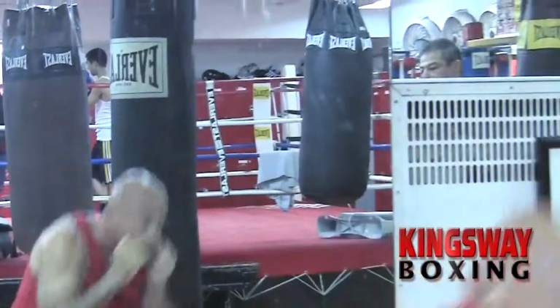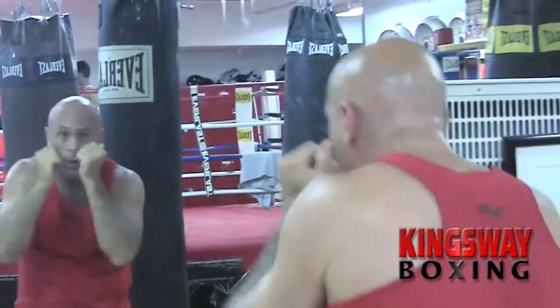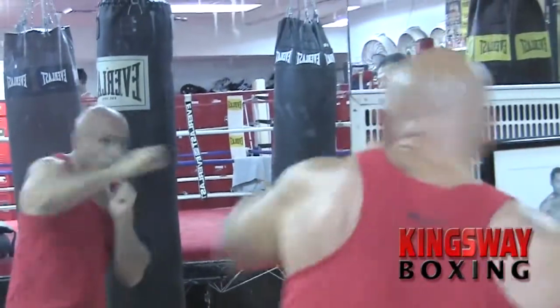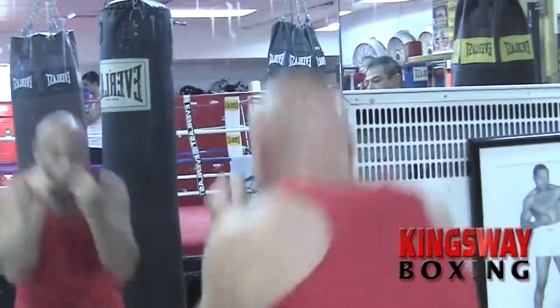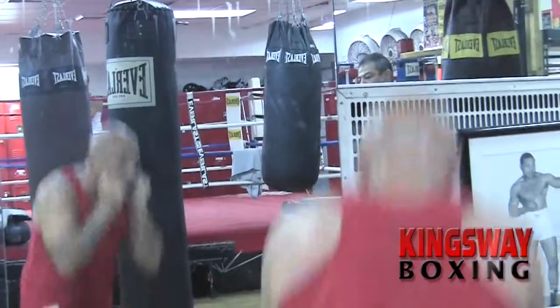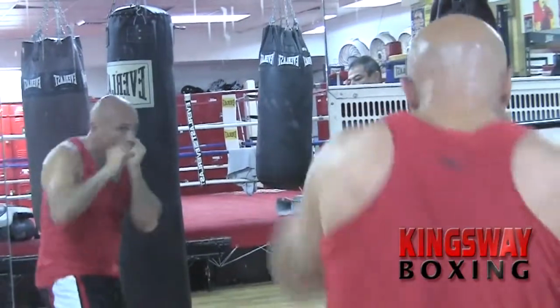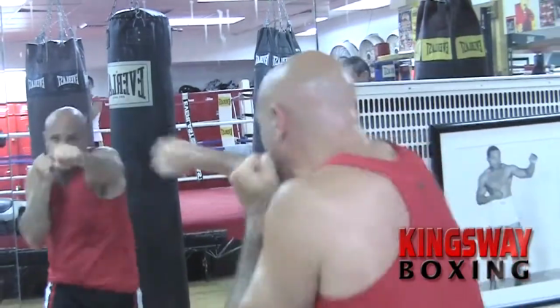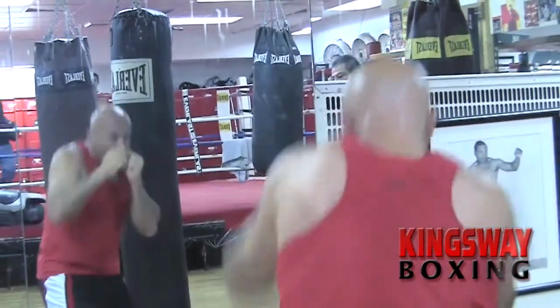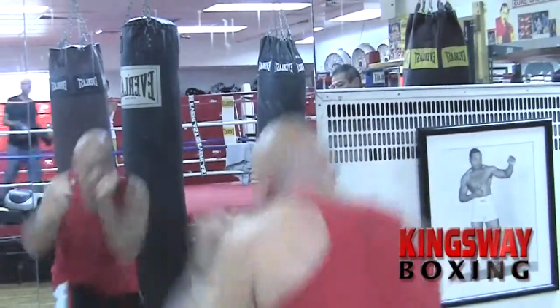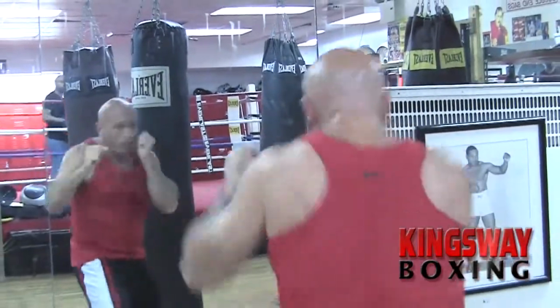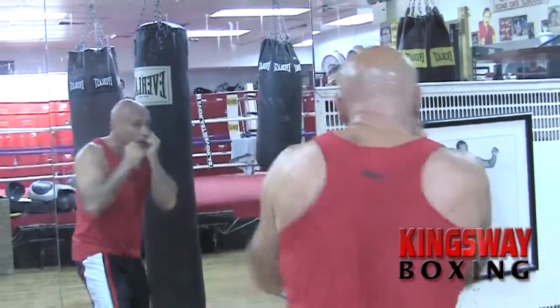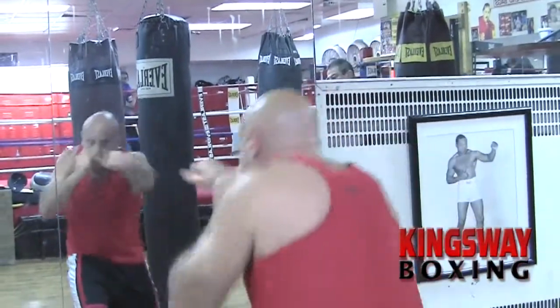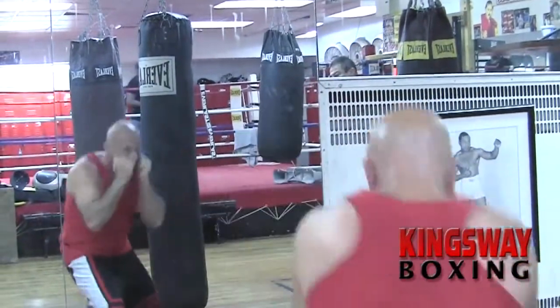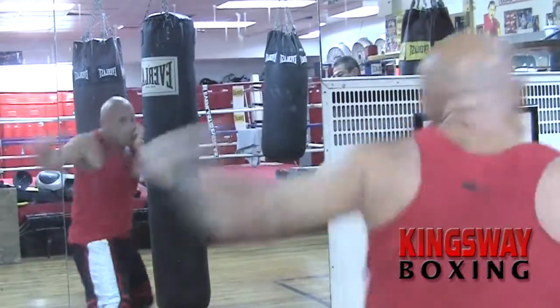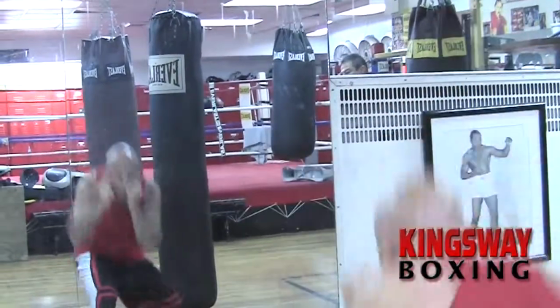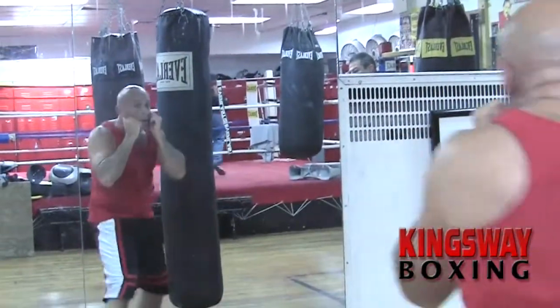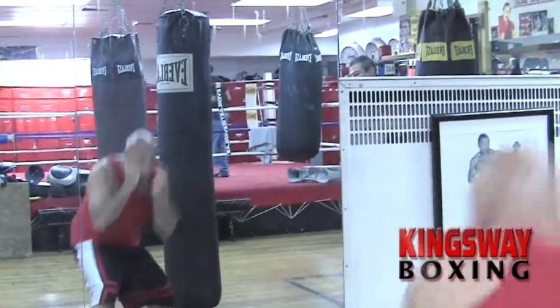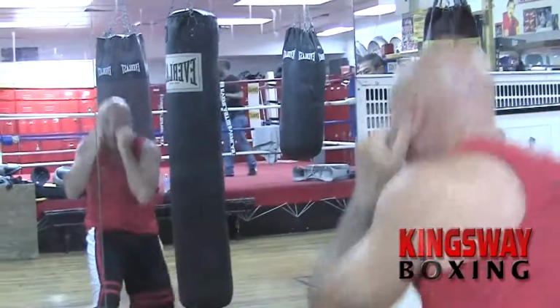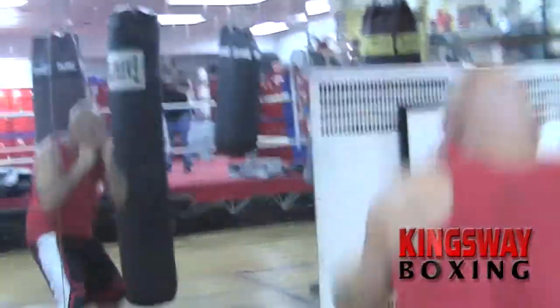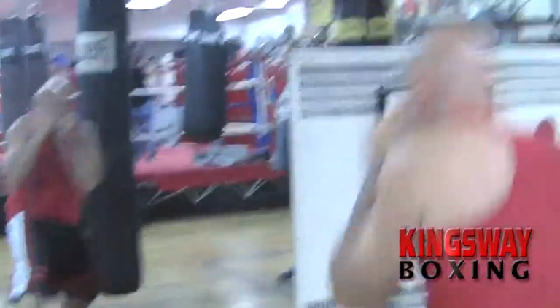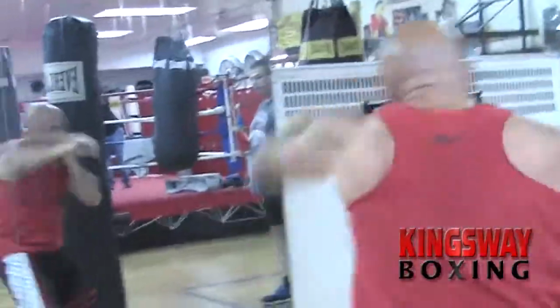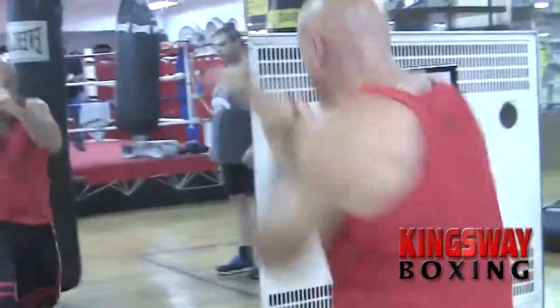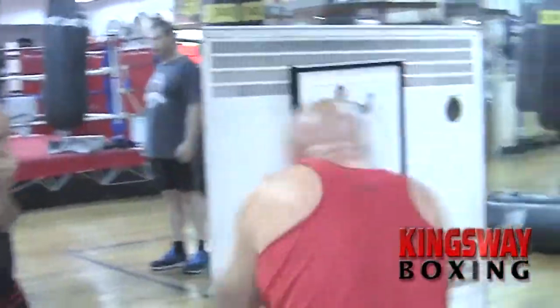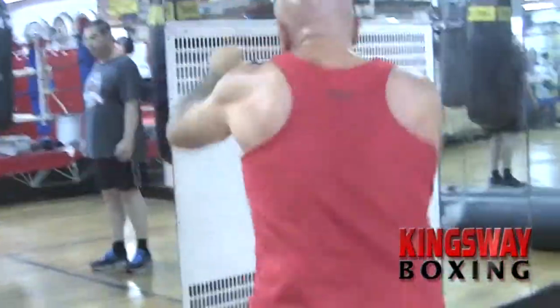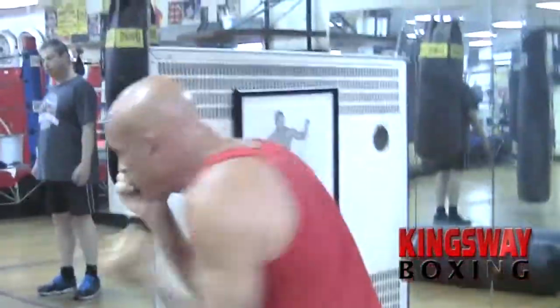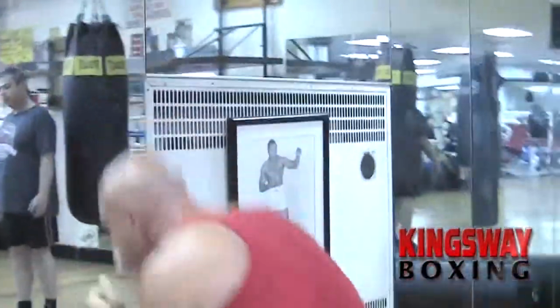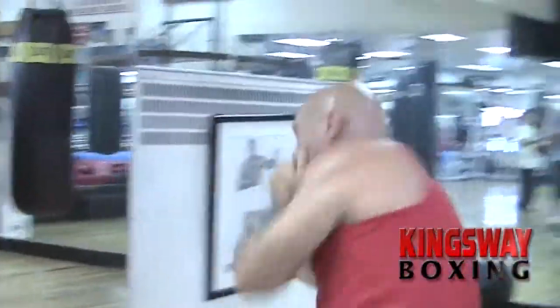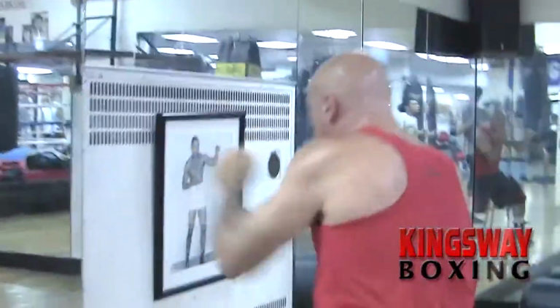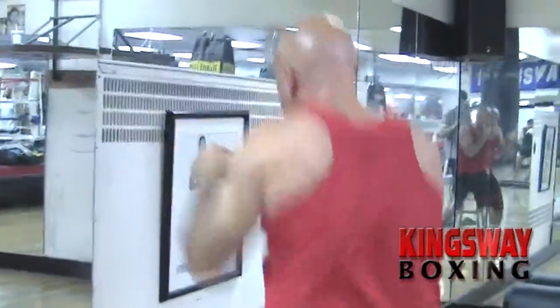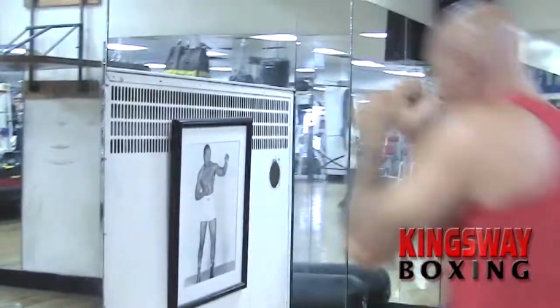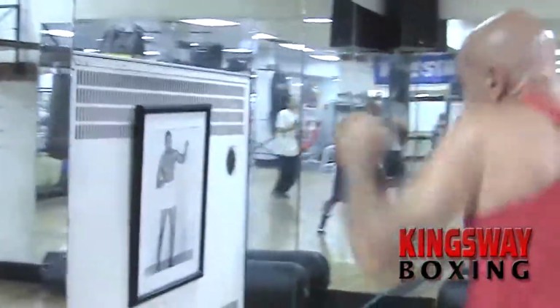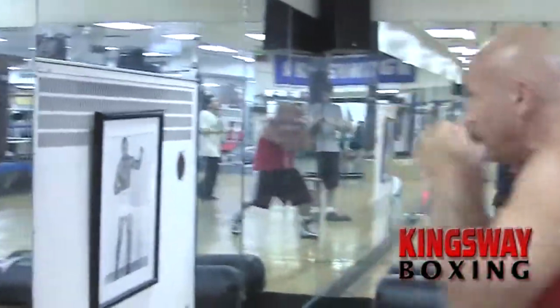Now what we have Jack doing is his defensive drills in the mirror. It teaches him to weave, bob, move his shoulders, work combinations, move your head, and throw your punches off of the head movement.